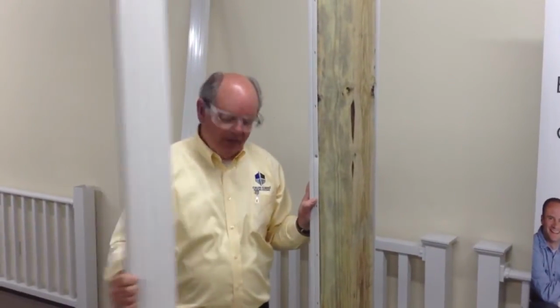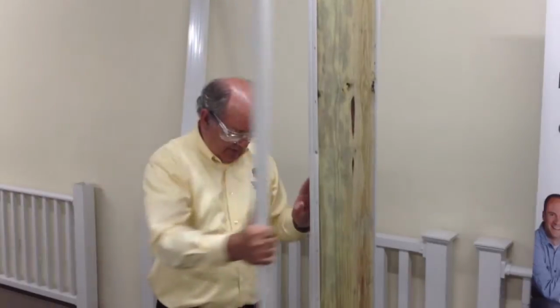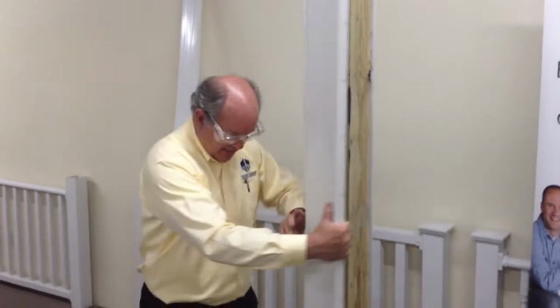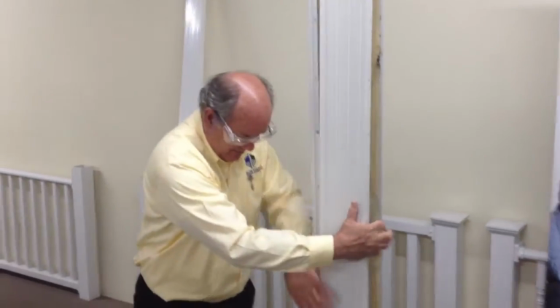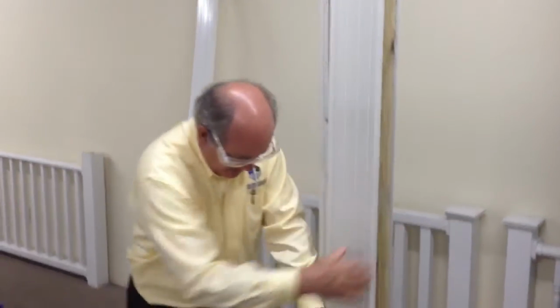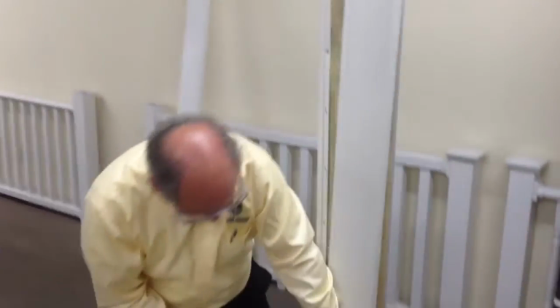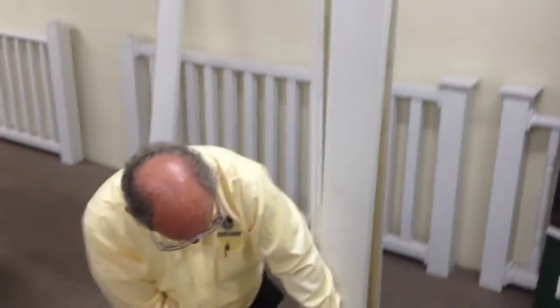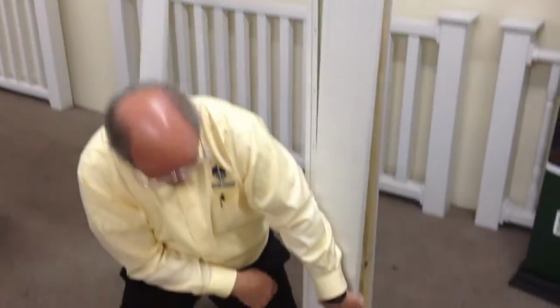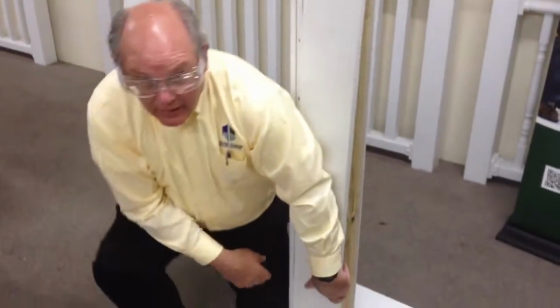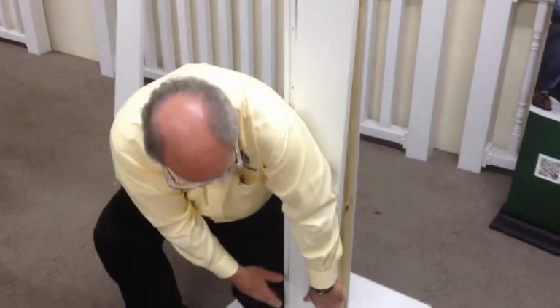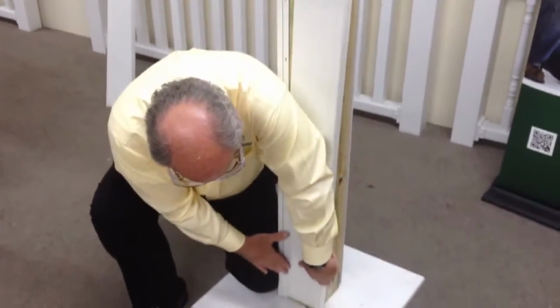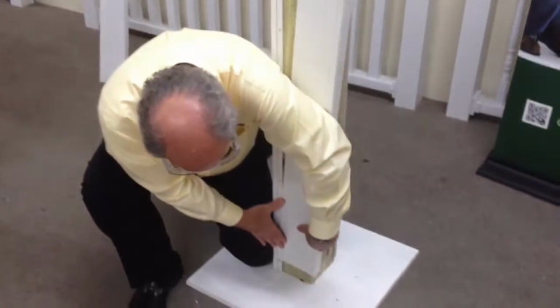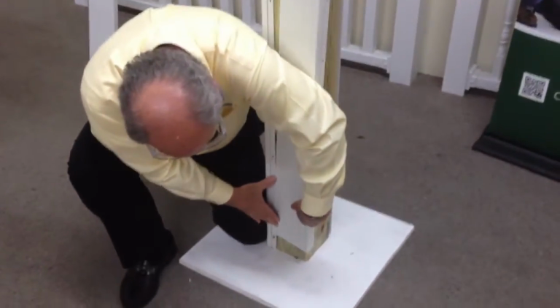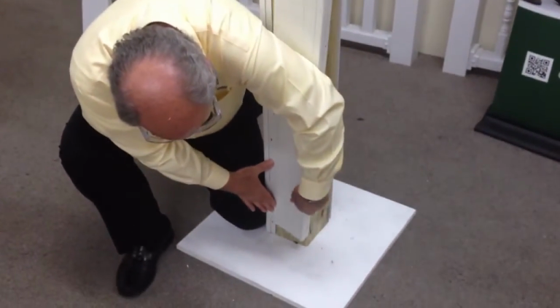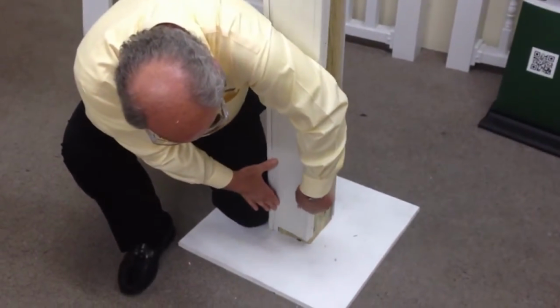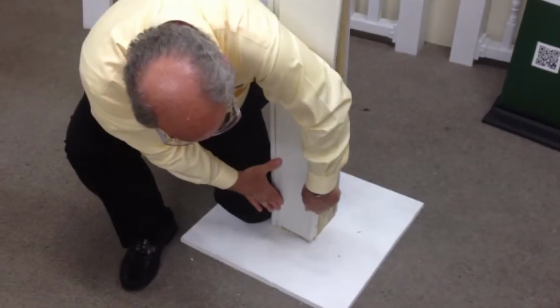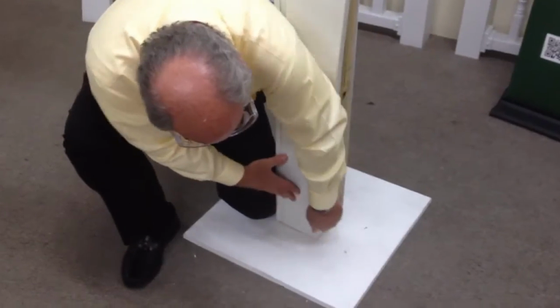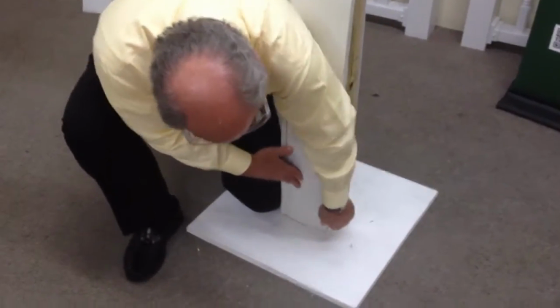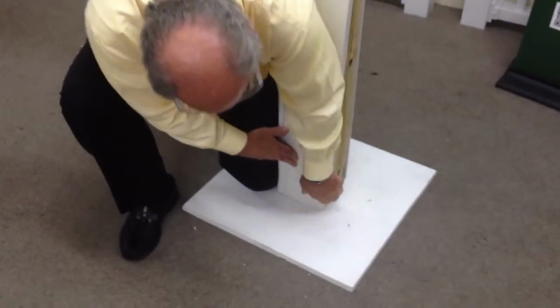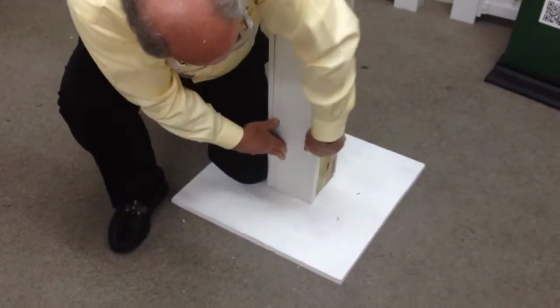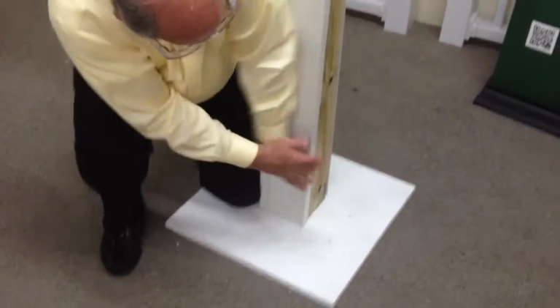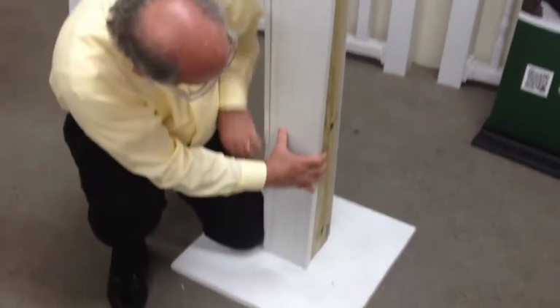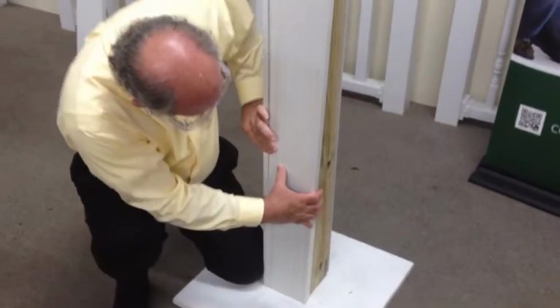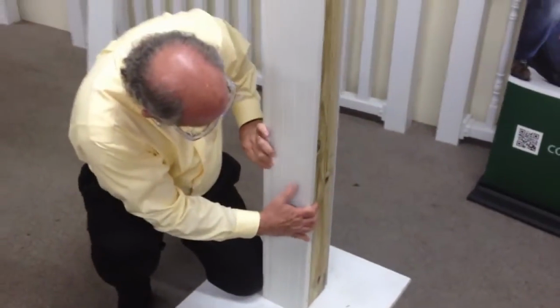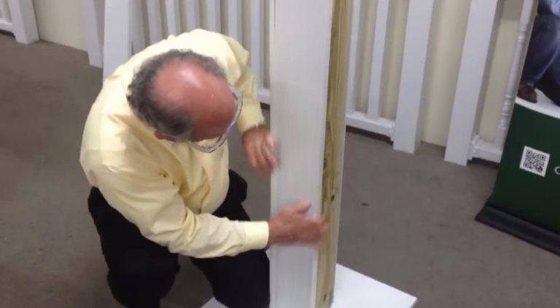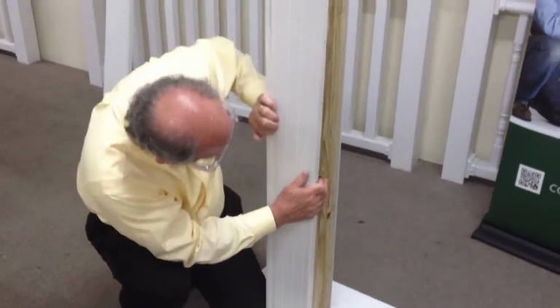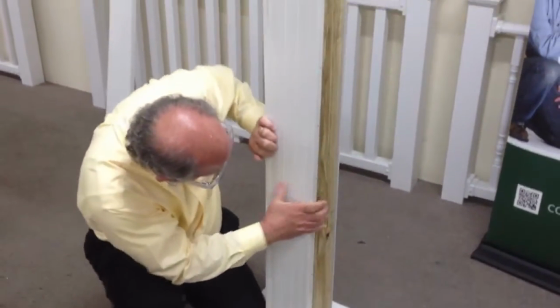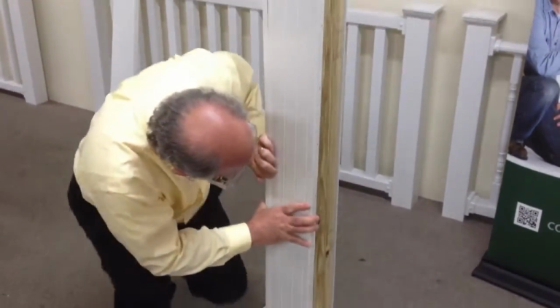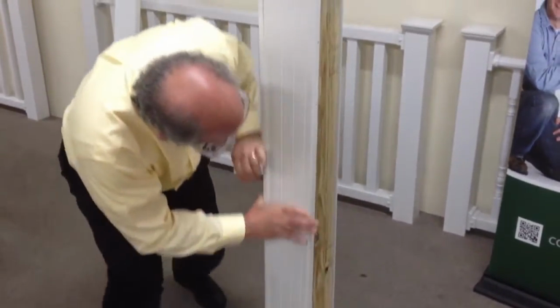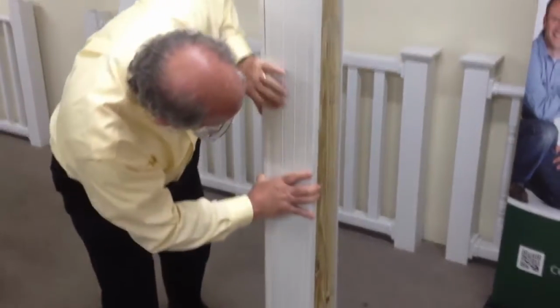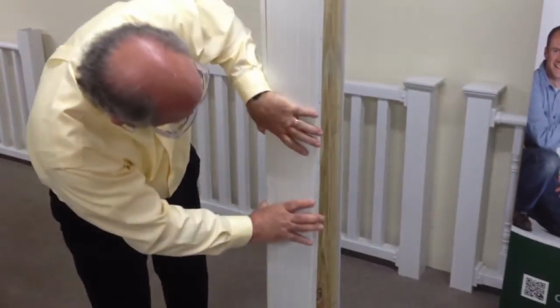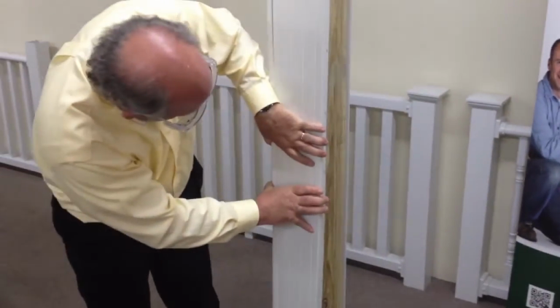take your second piece, put it on the post, go down to the bottom, get it started in the slot. Work your way up, just pulling it together.